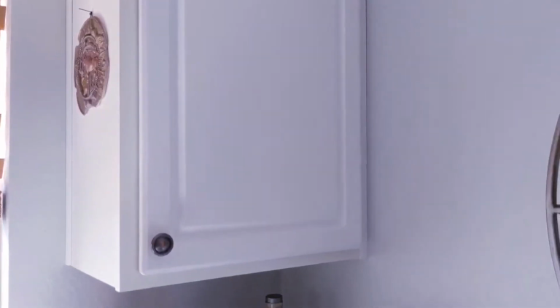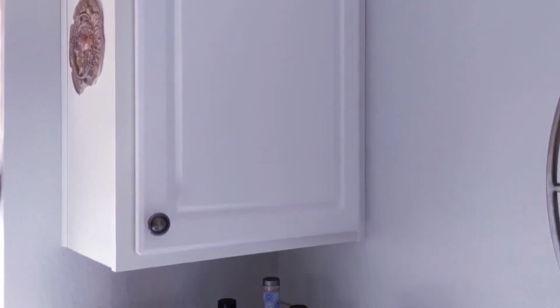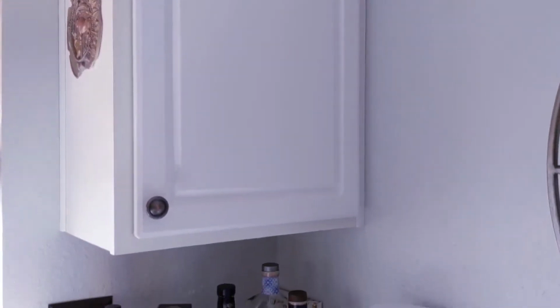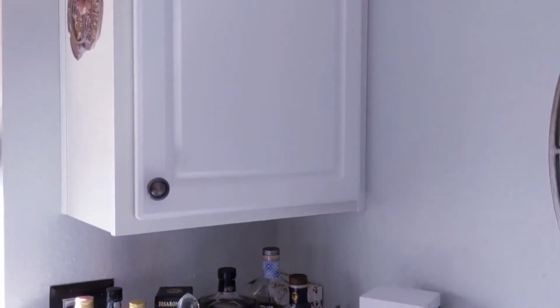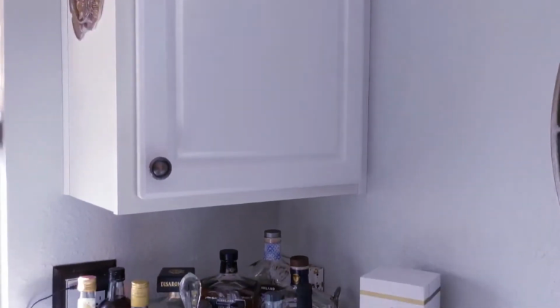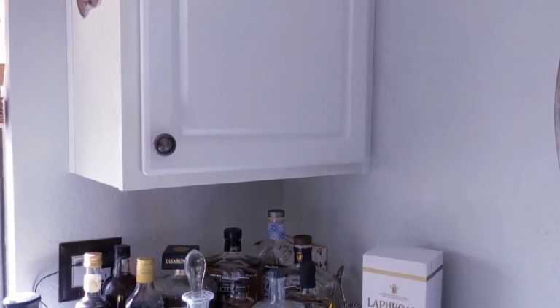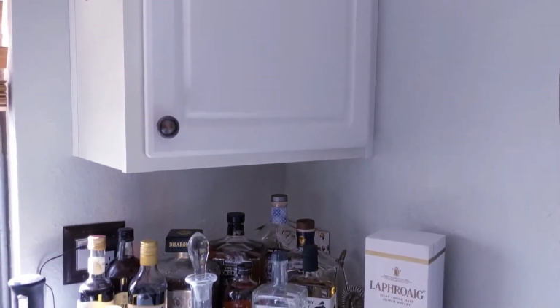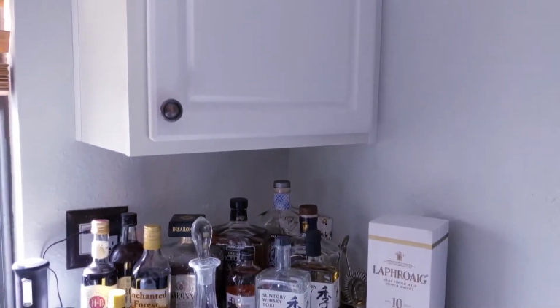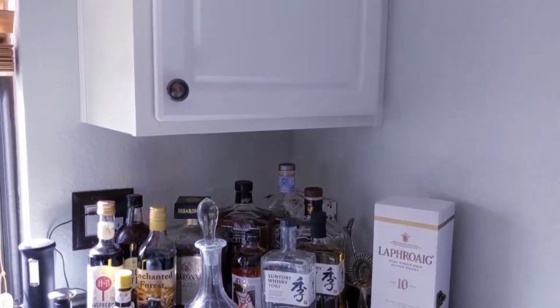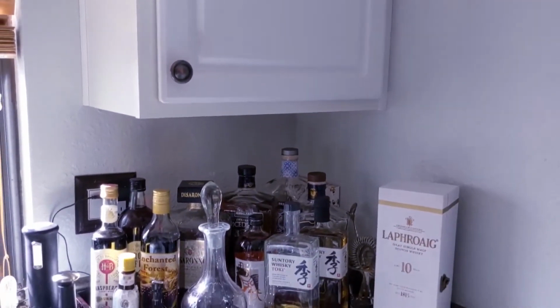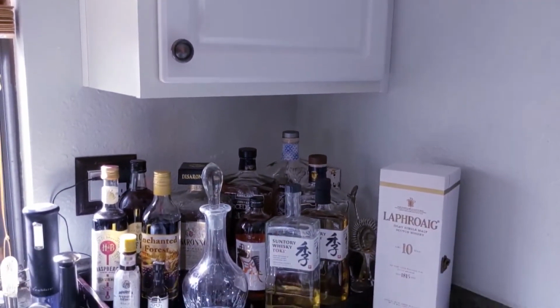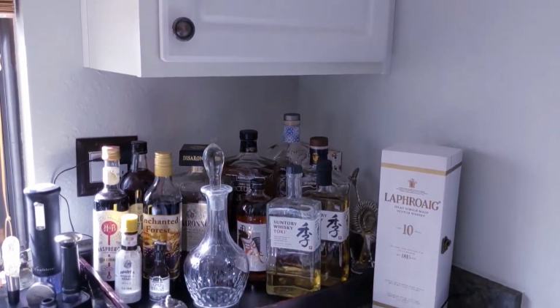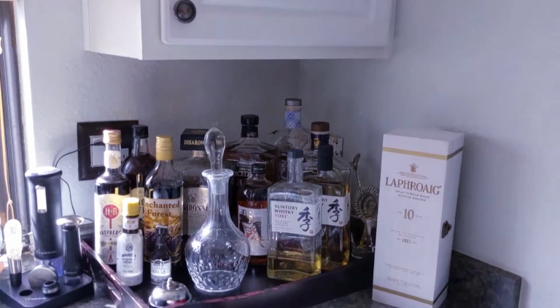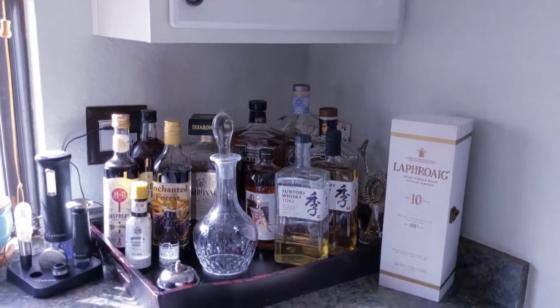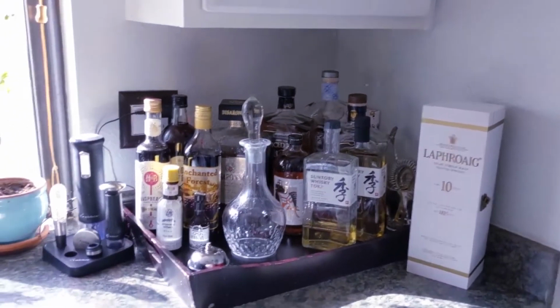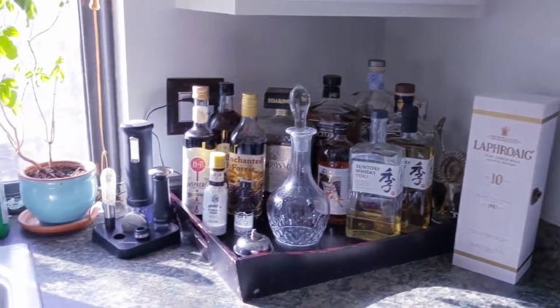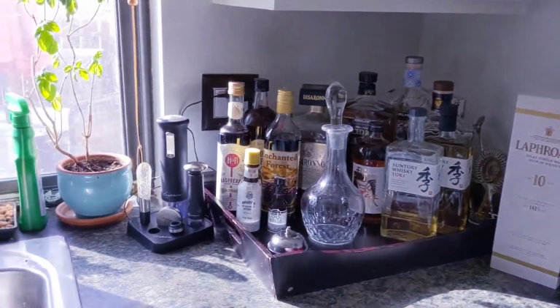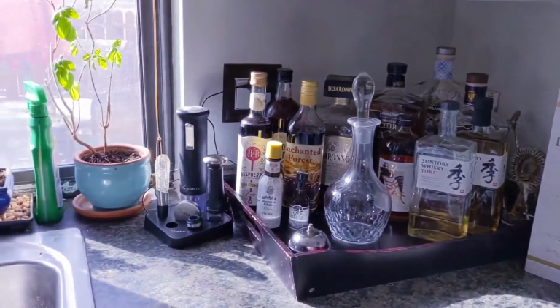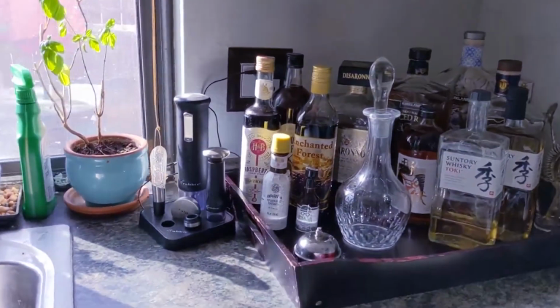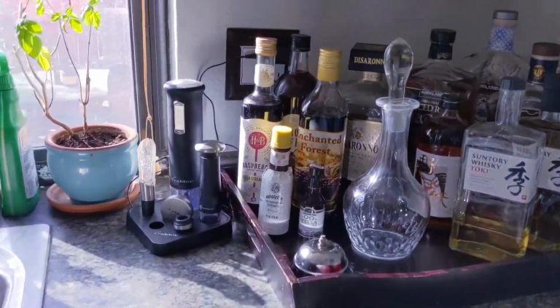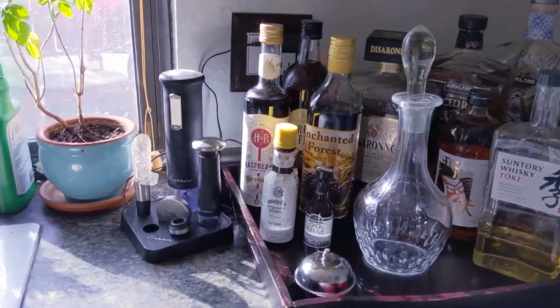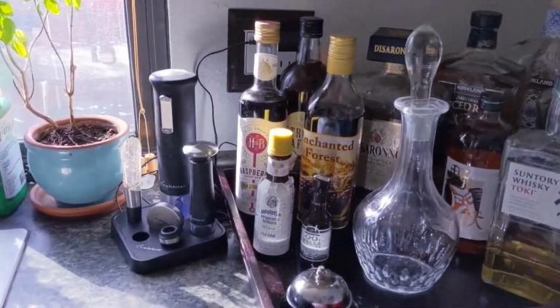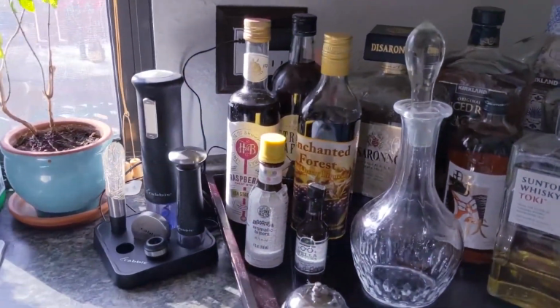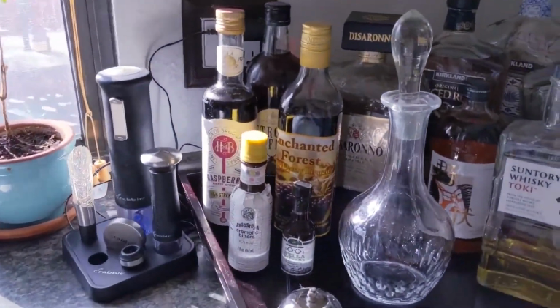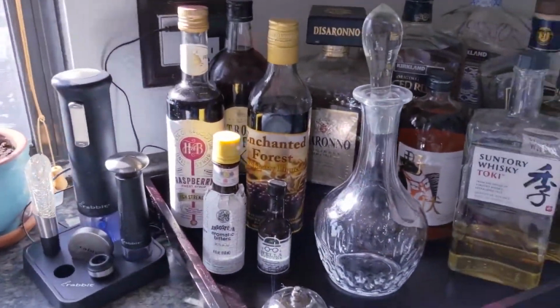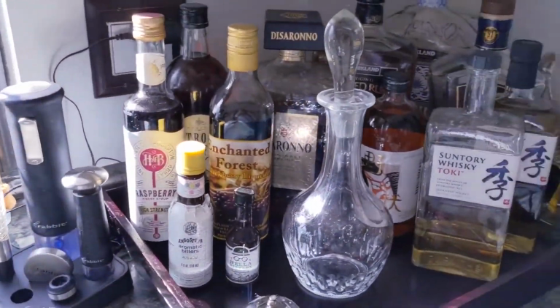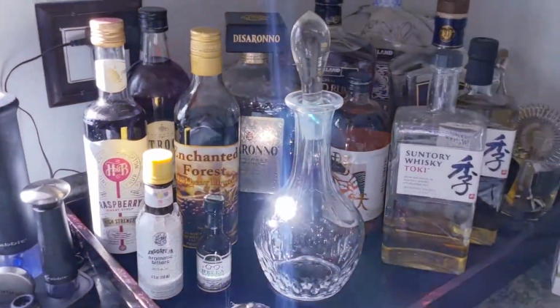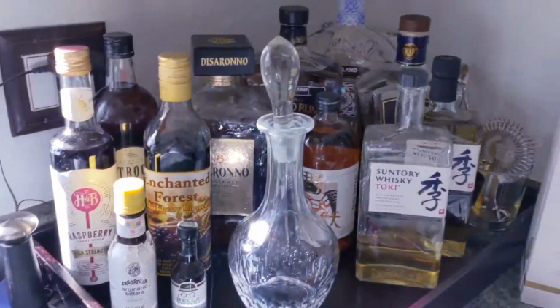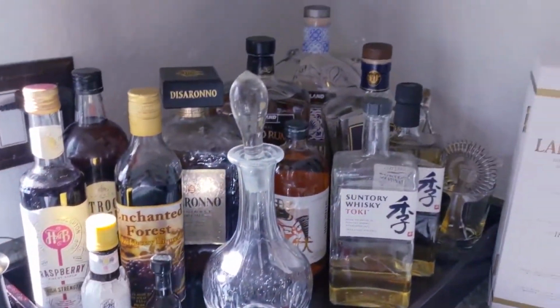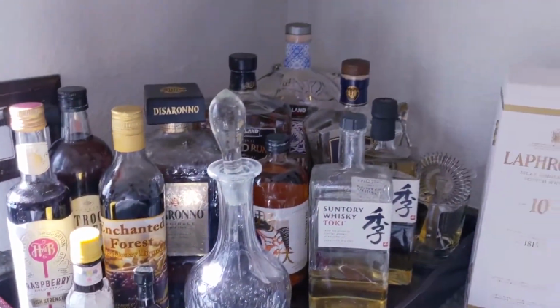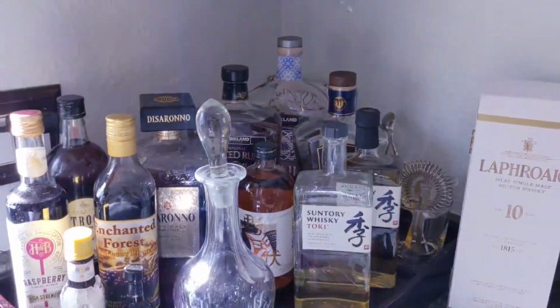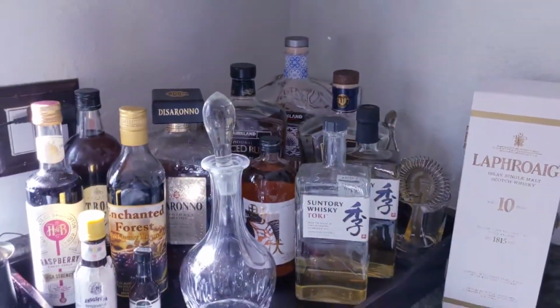I could not believe the transformation this bar had once everything was cleaned — as you can see, everything was just sparkling in the sunlight.